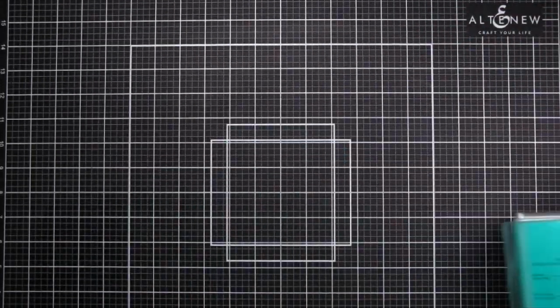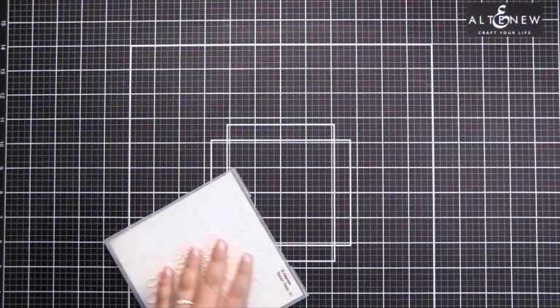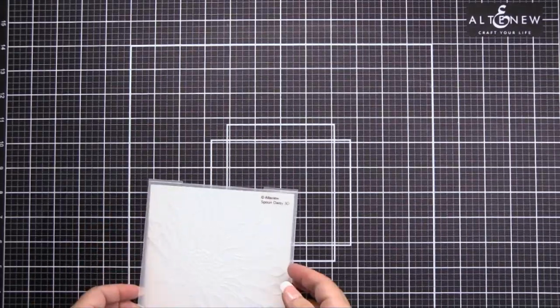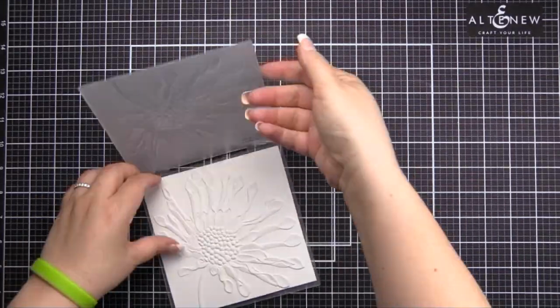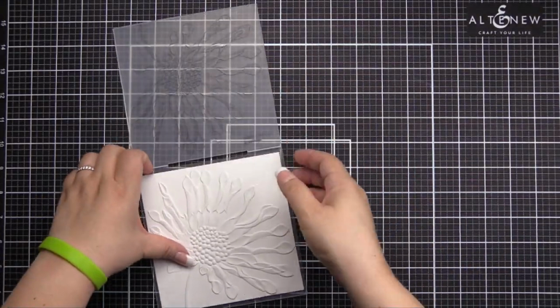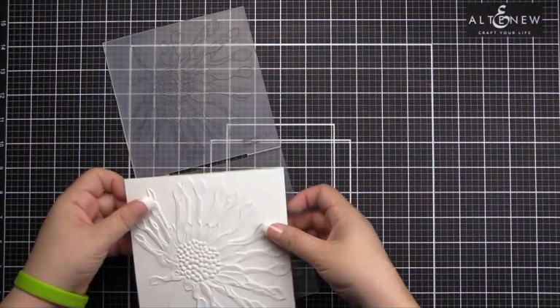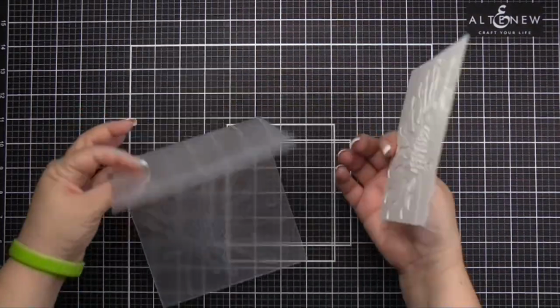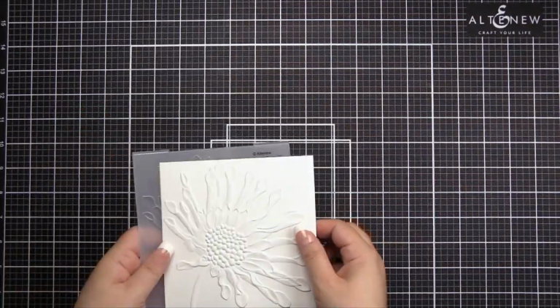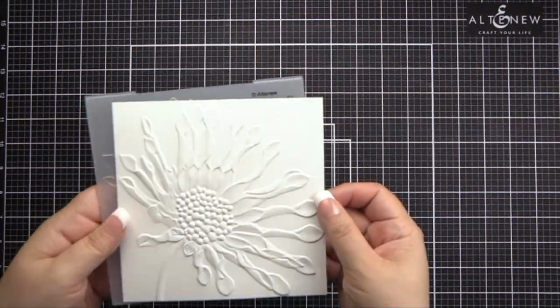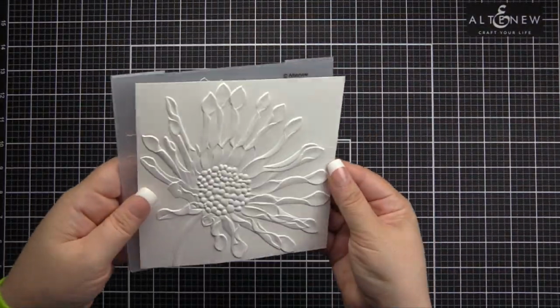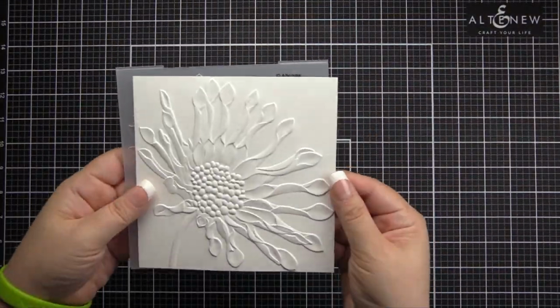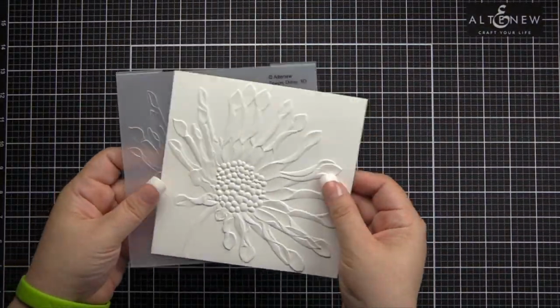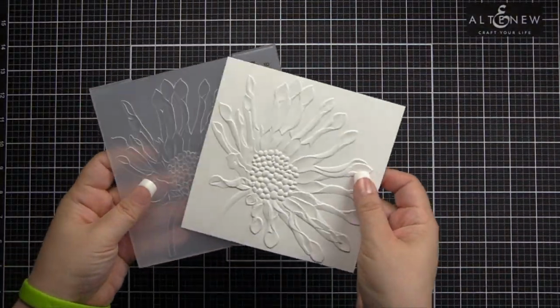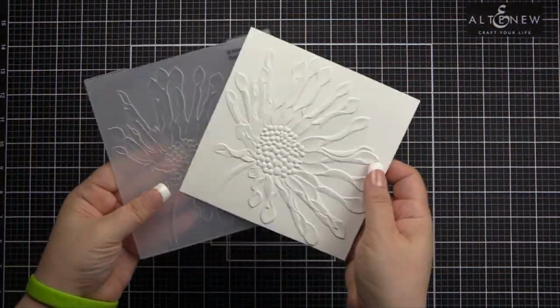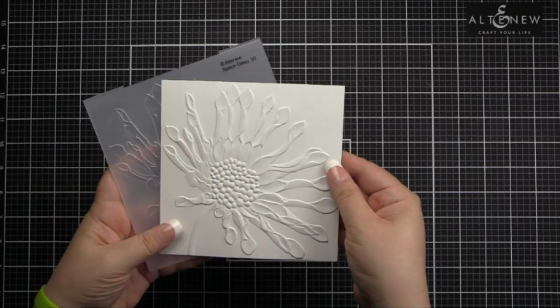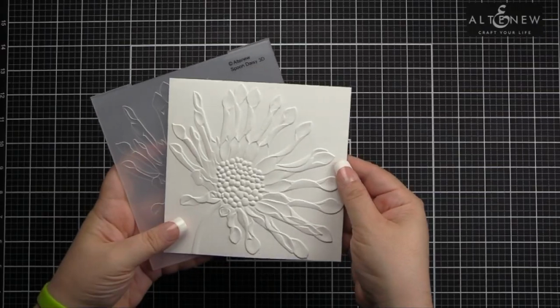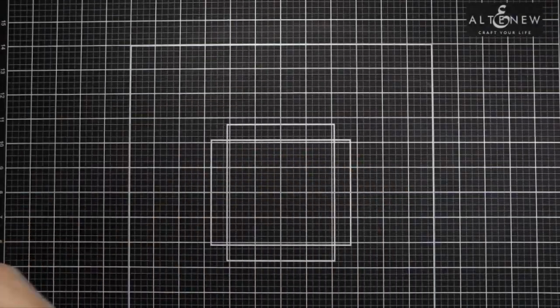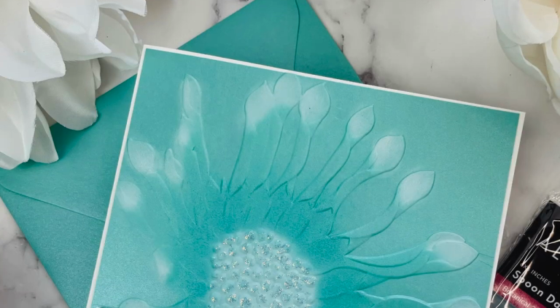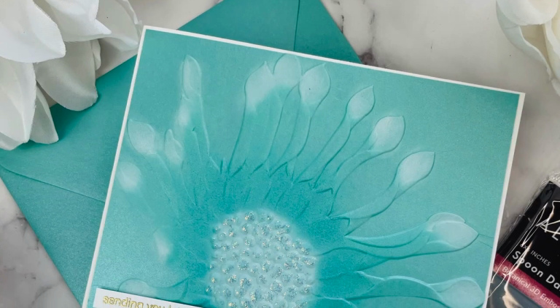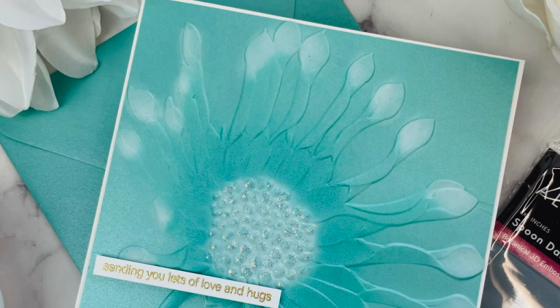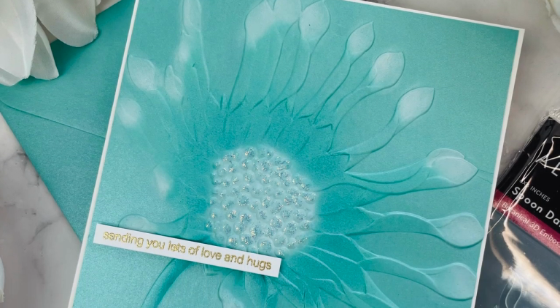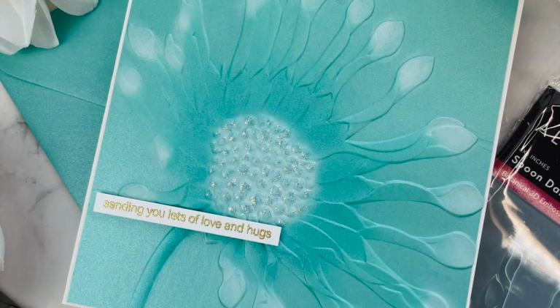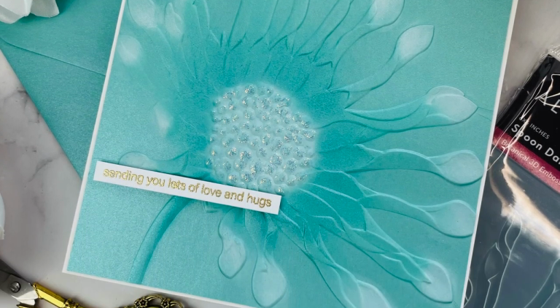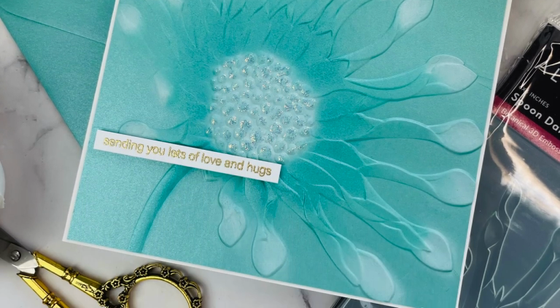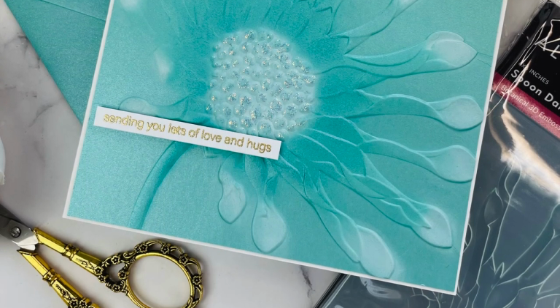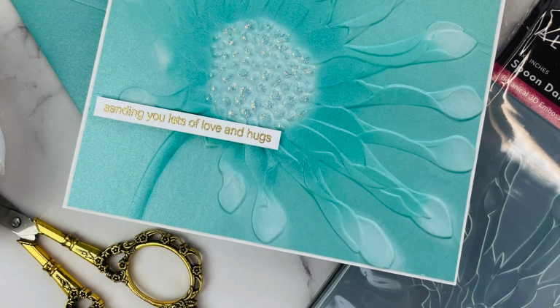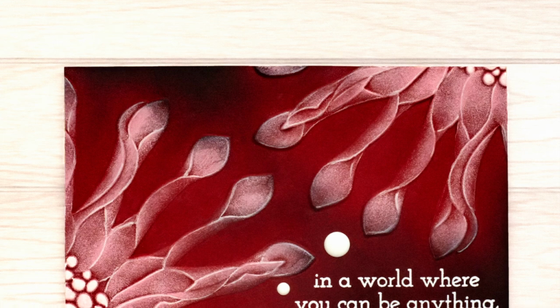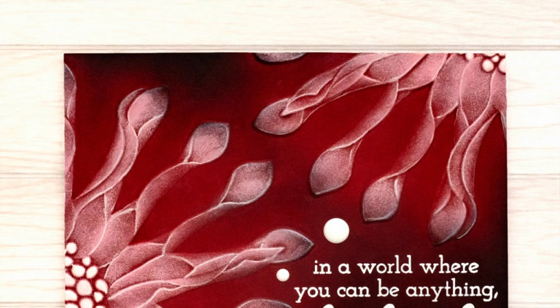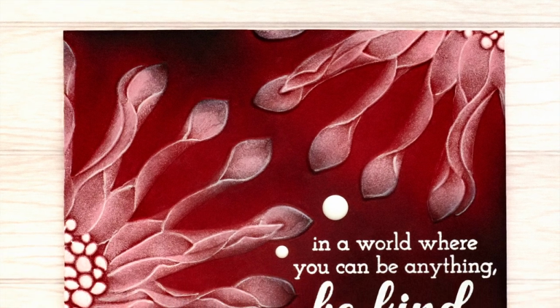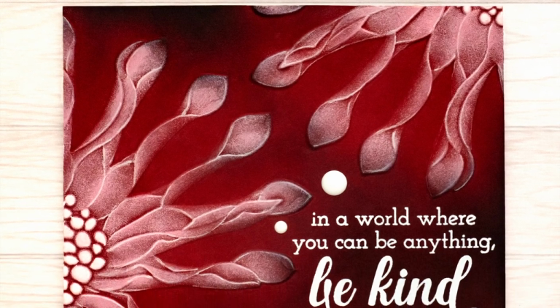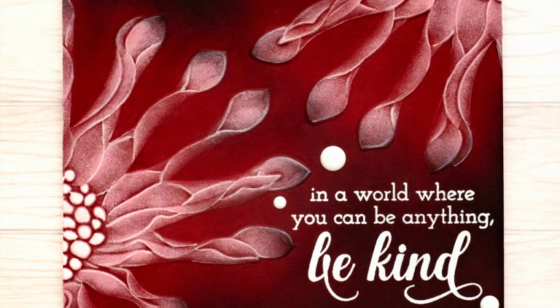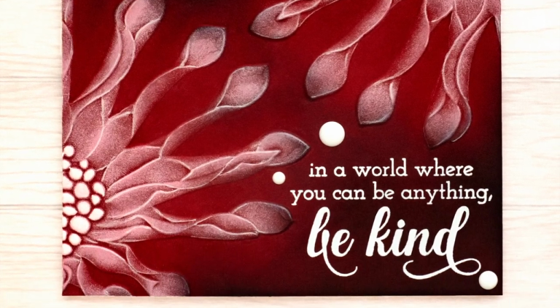Simply run through your die cutter following the manufacturer's instructions for 3D embossing folders. Flowers, leaves and other botanical images are full of depth and realism with our botanical embossing folders.